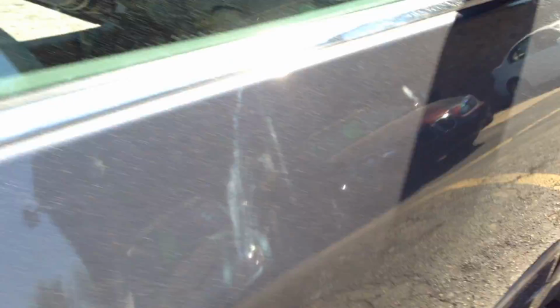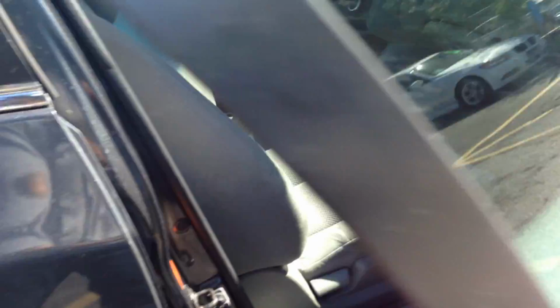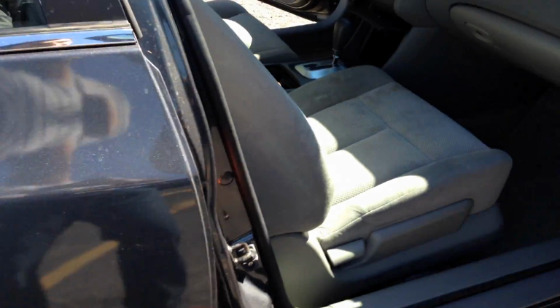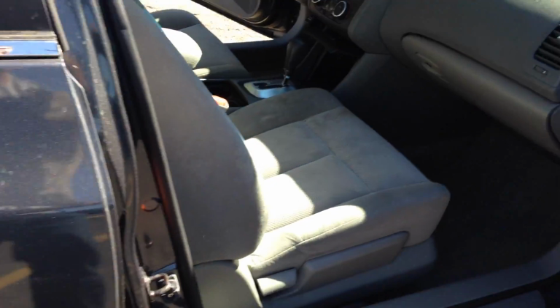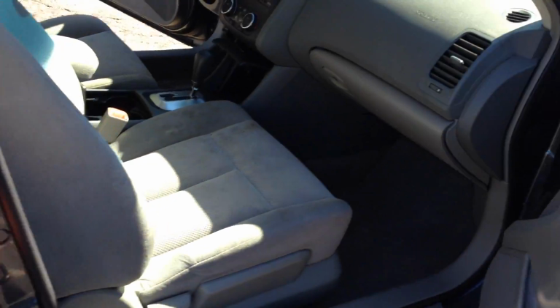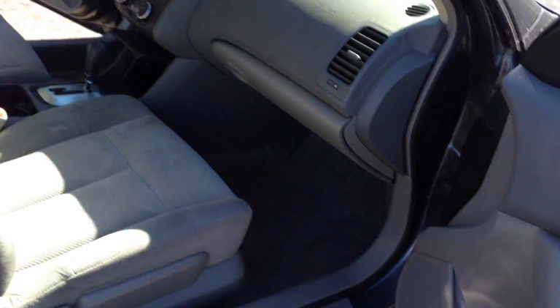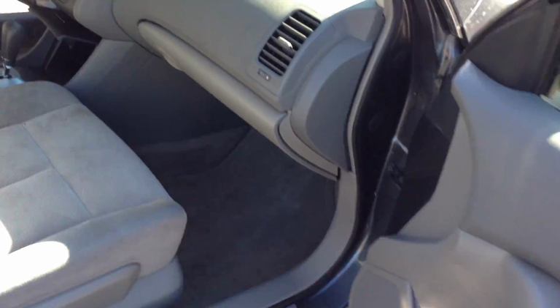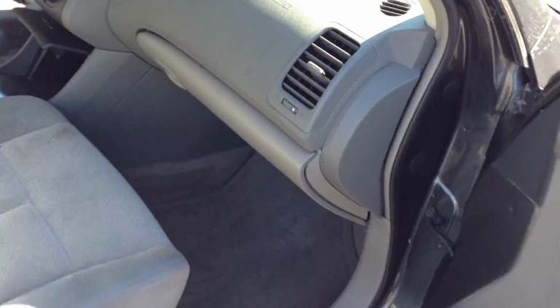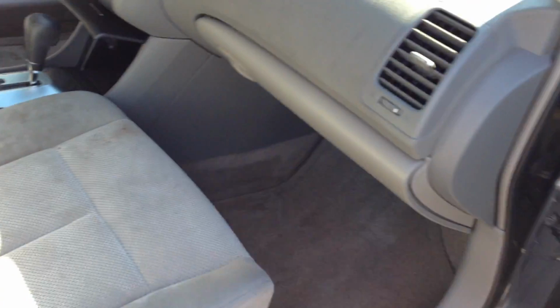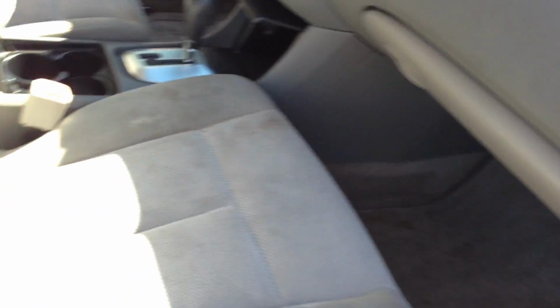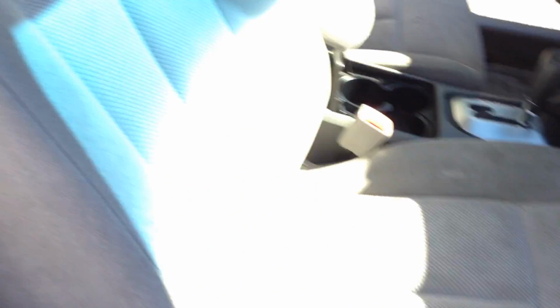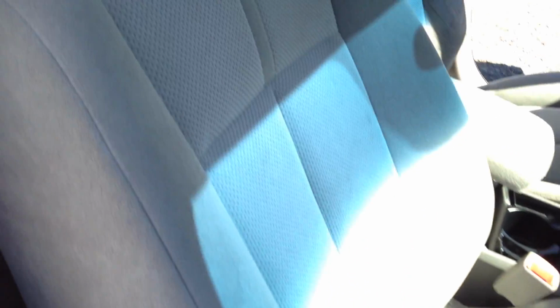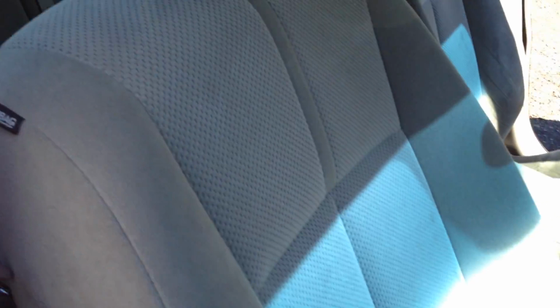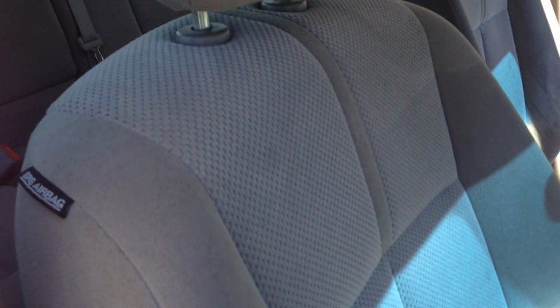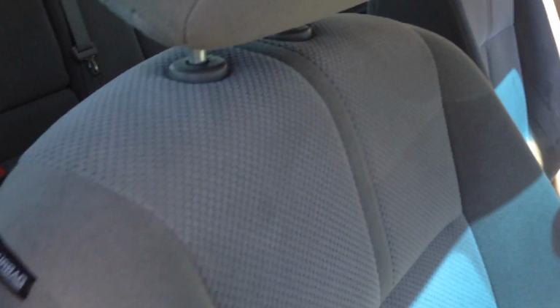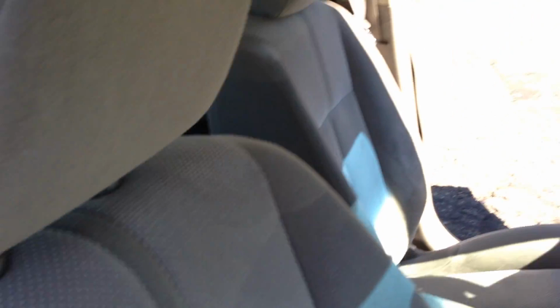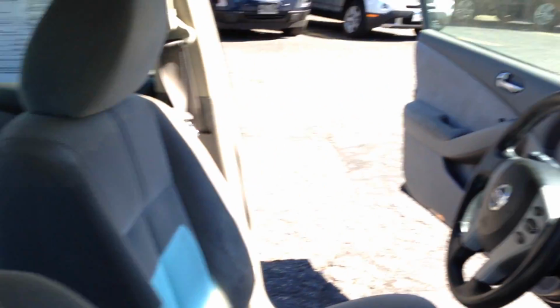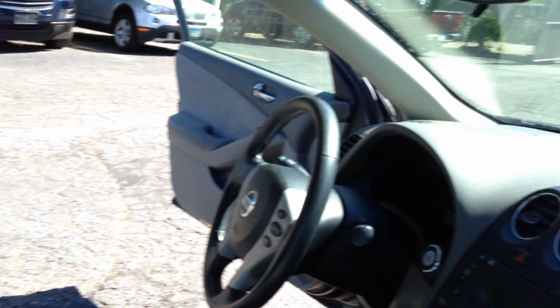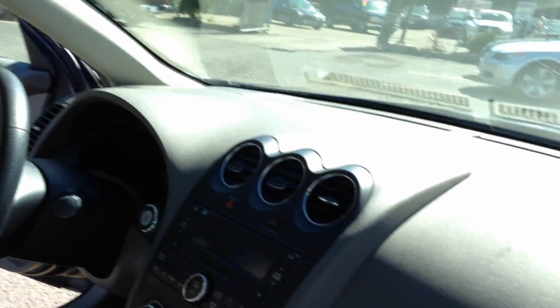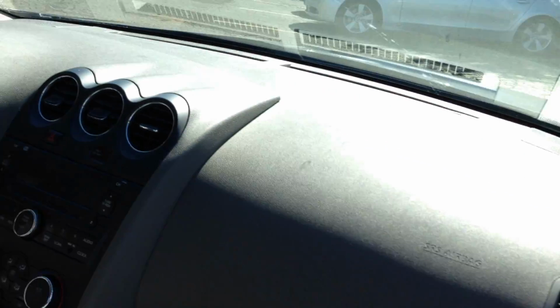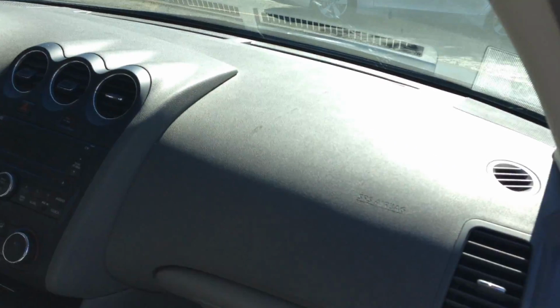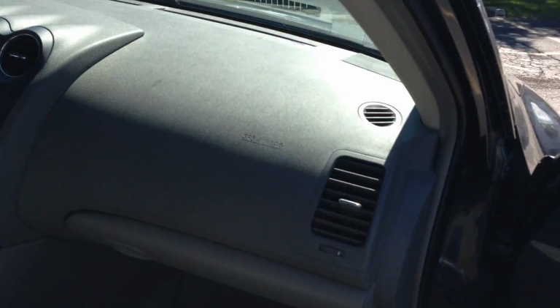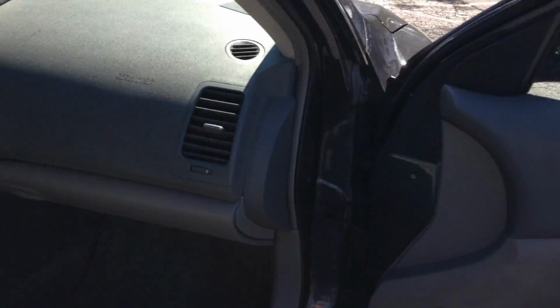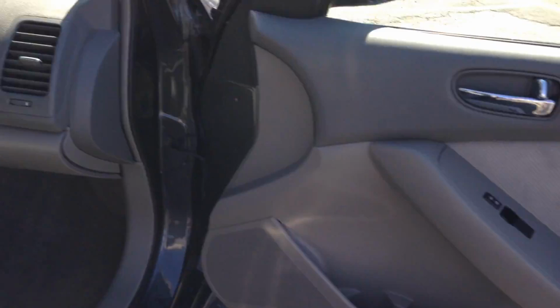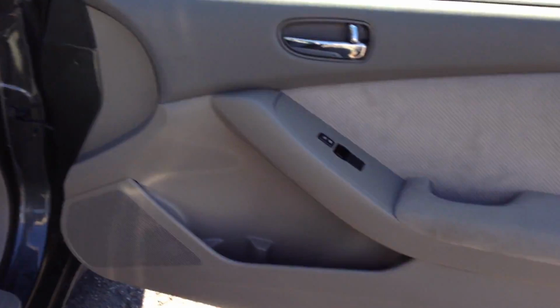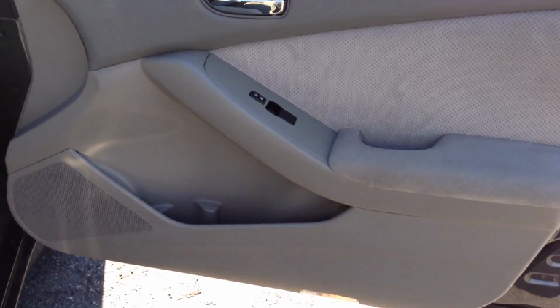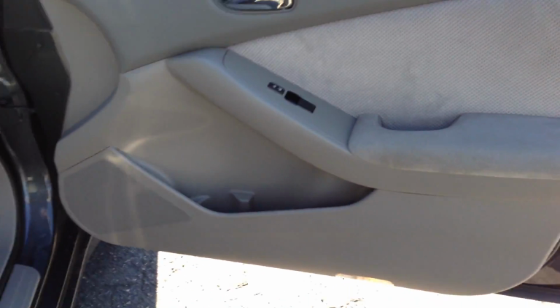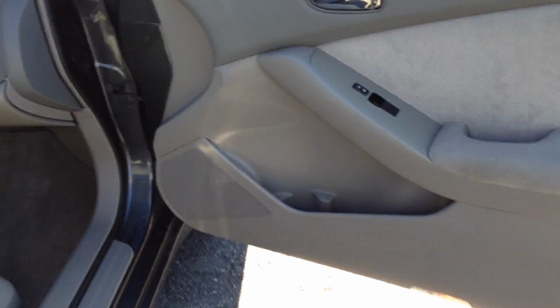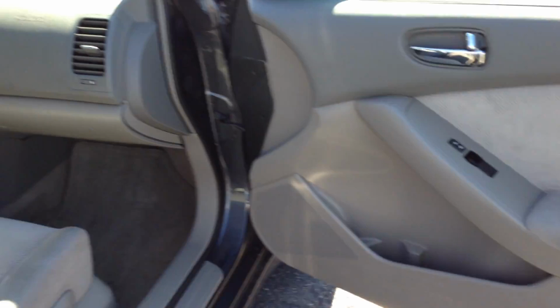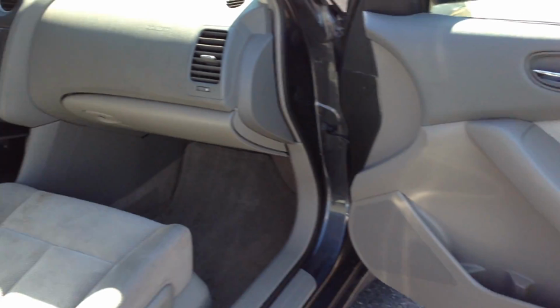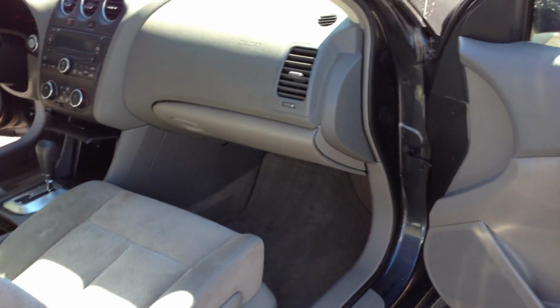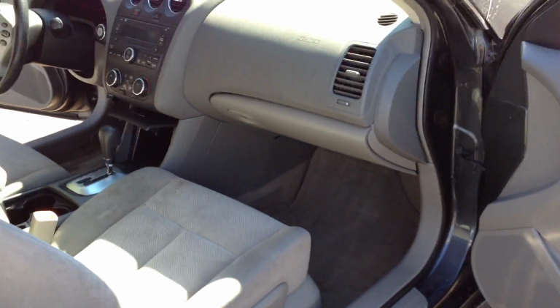It really is in outstanding condition, folks. Take a look at the passenger side — it's got side airbags again. Let's take you guys on a quick test drive and show you how the vehicle drives.